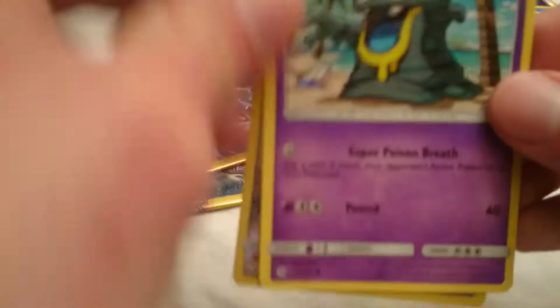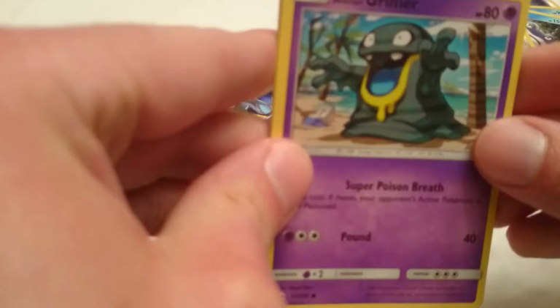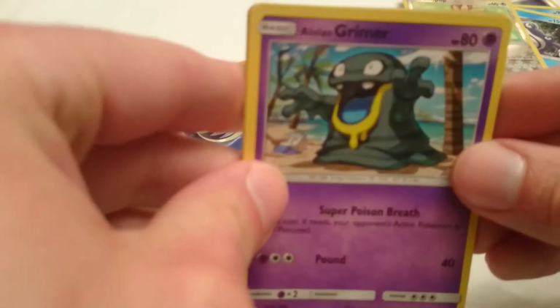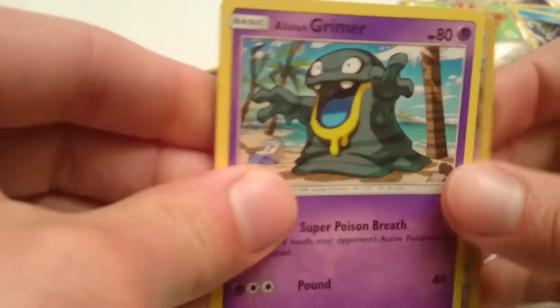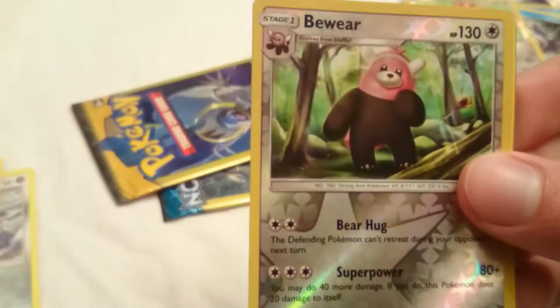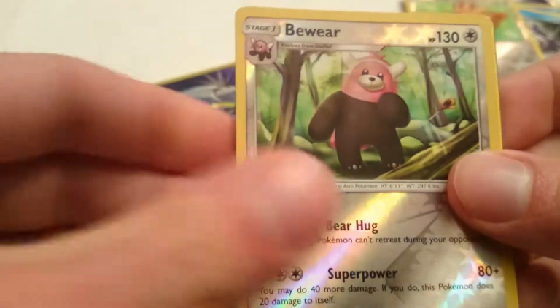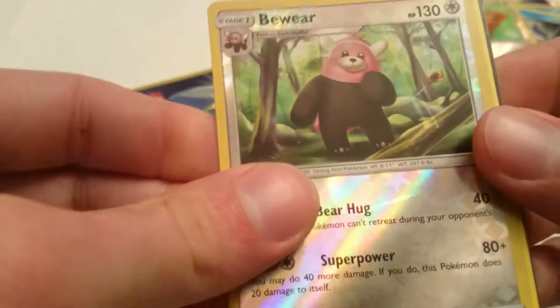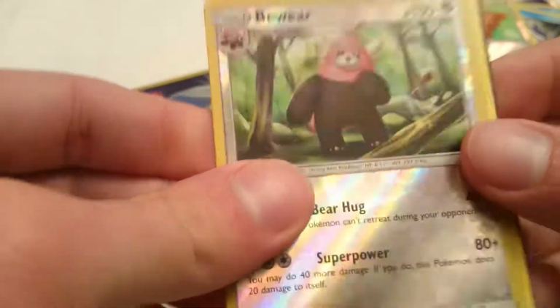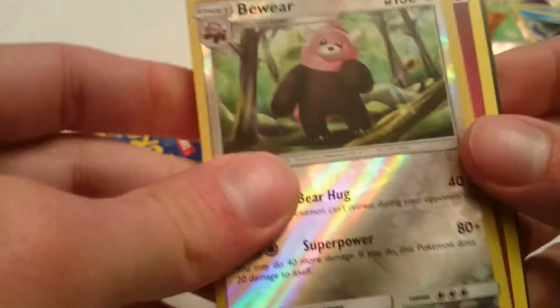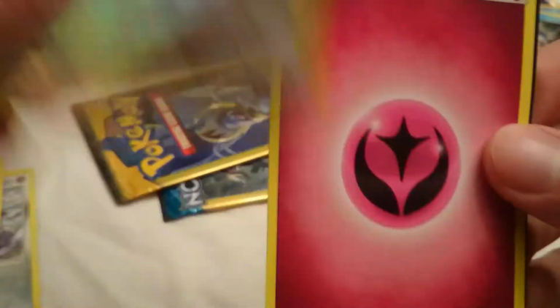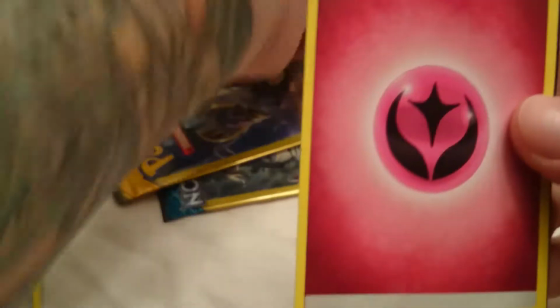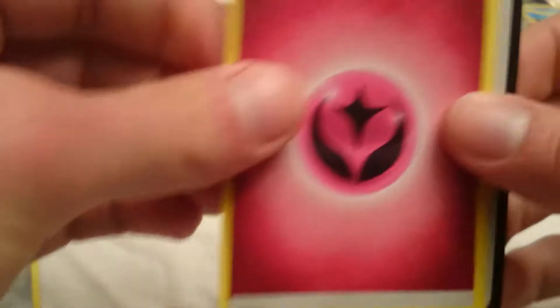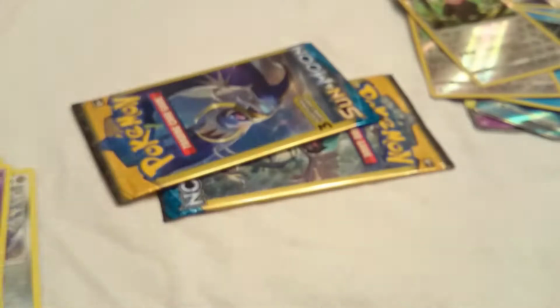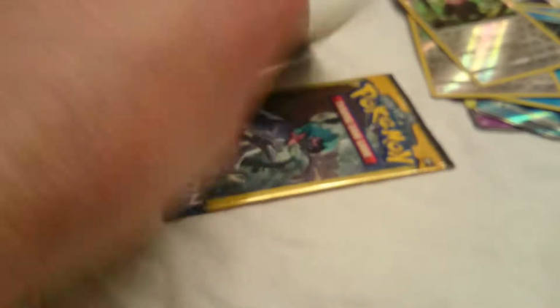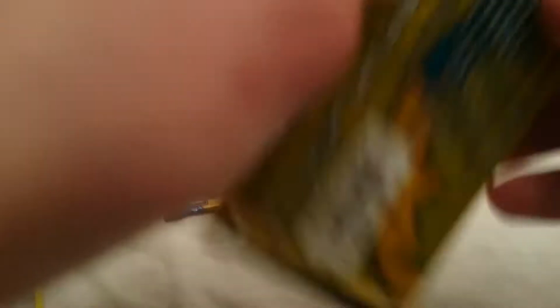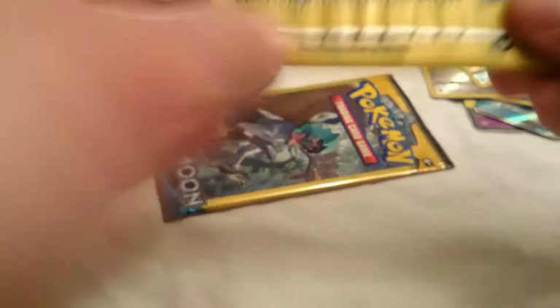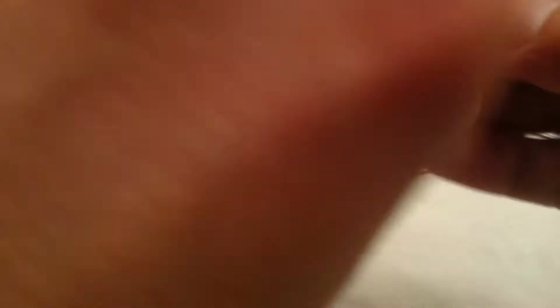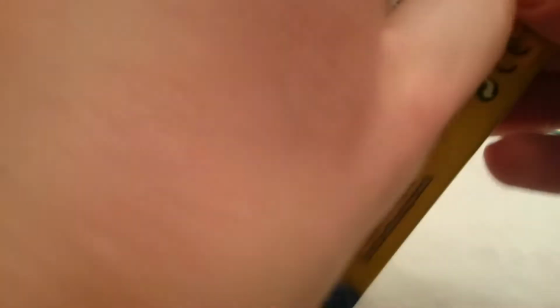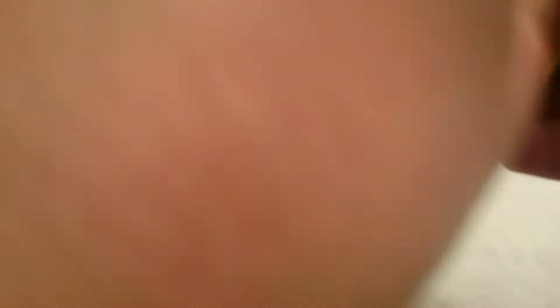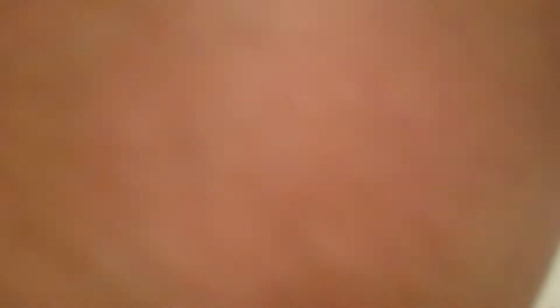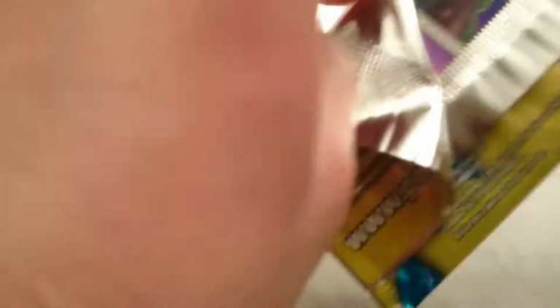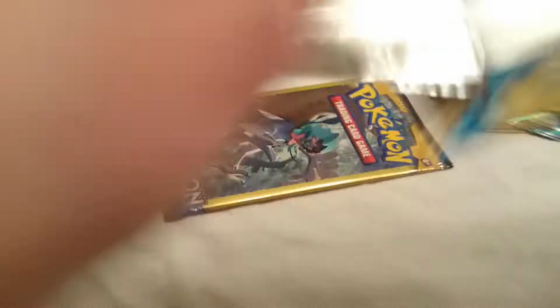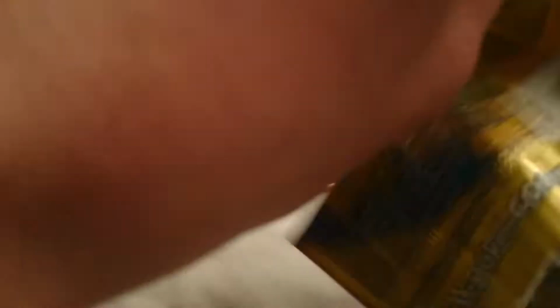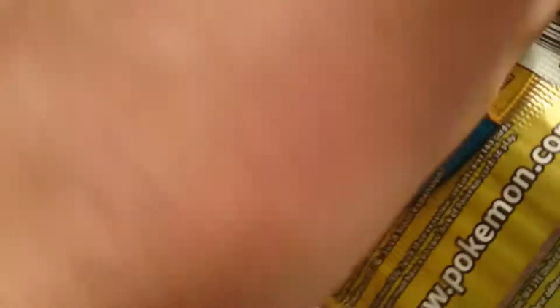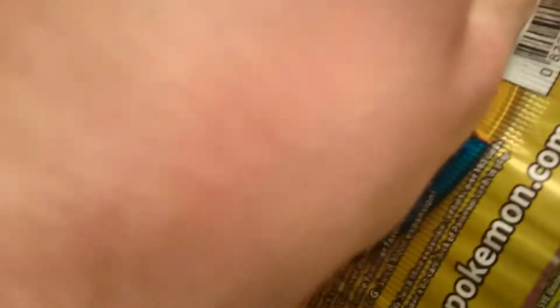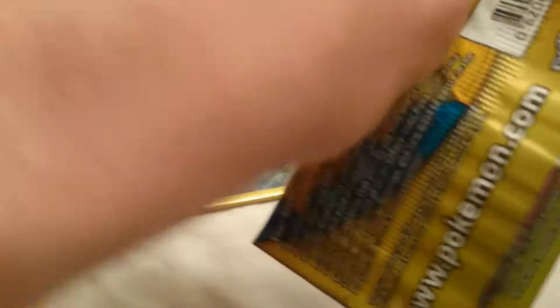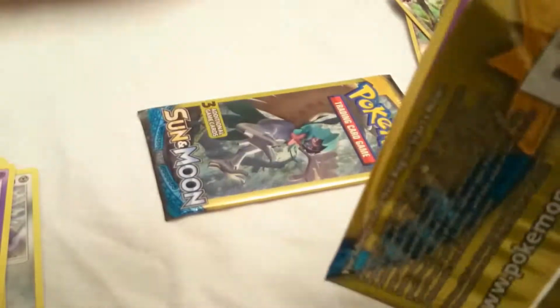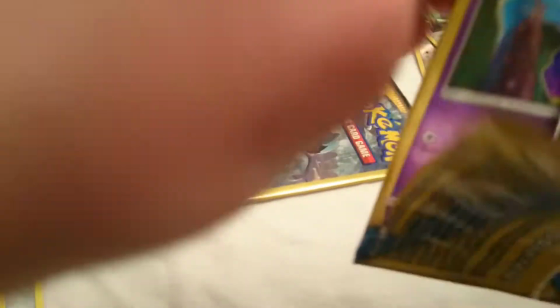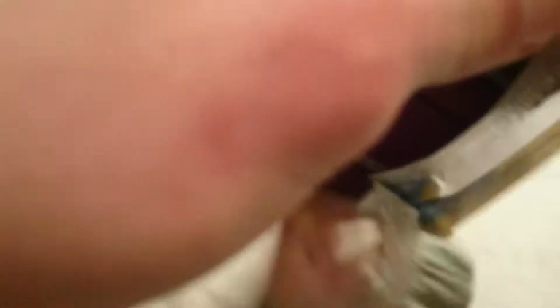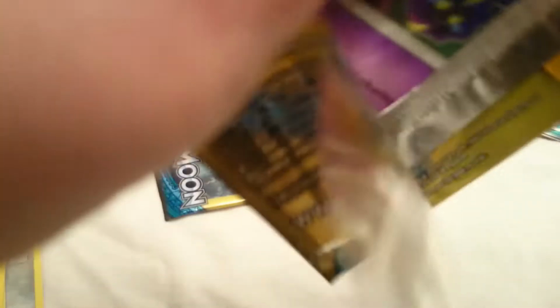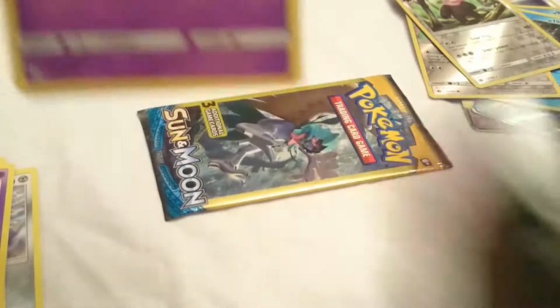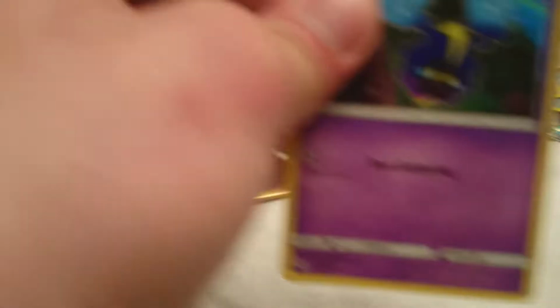An Alolan Grimer, a Bewear reverse holo rare, and a Fairy Energy. Lots of energies in these — I guess it's probably because in the regular packs you get an energy in every pack, so maybe they put more in these Dollar Tree packs.